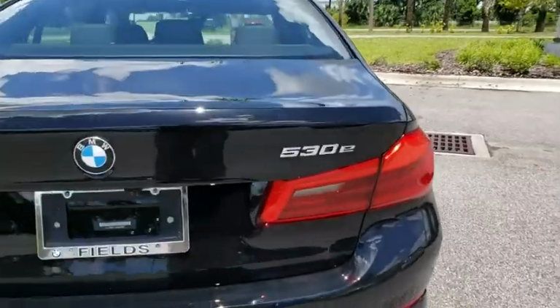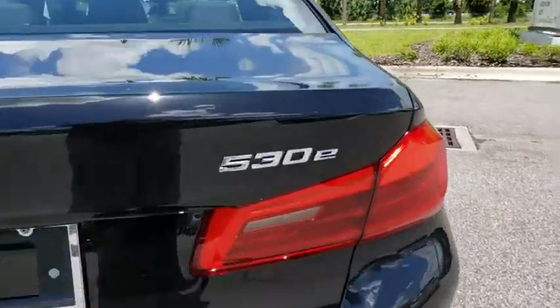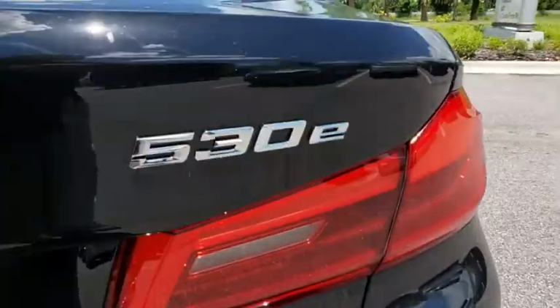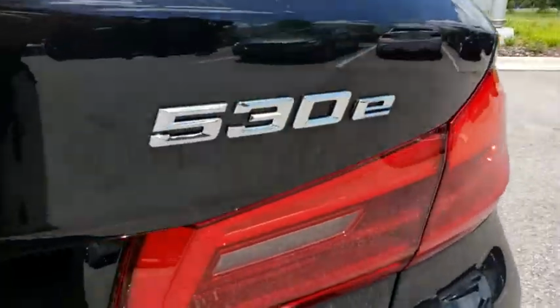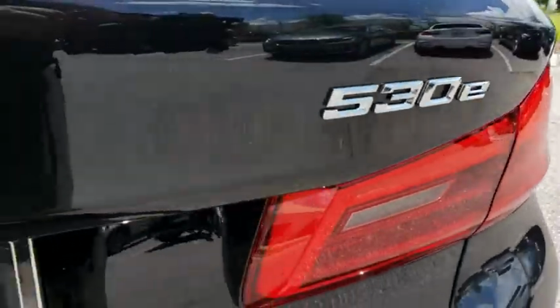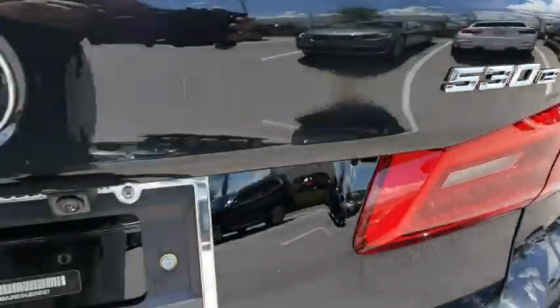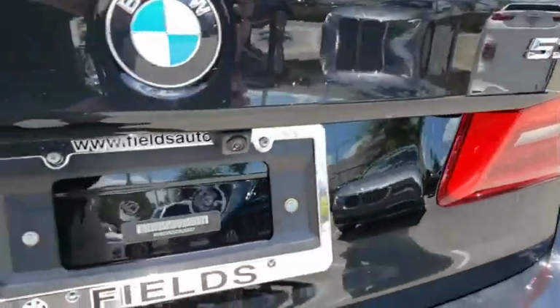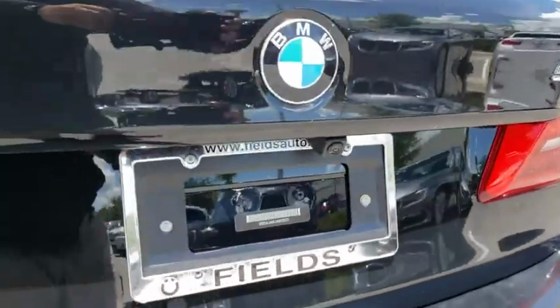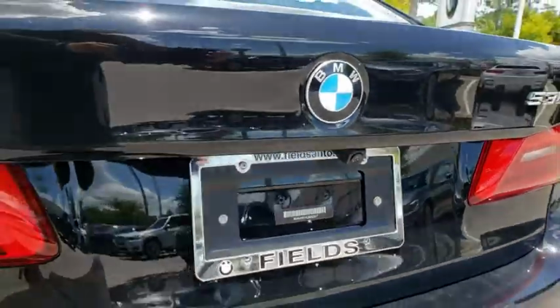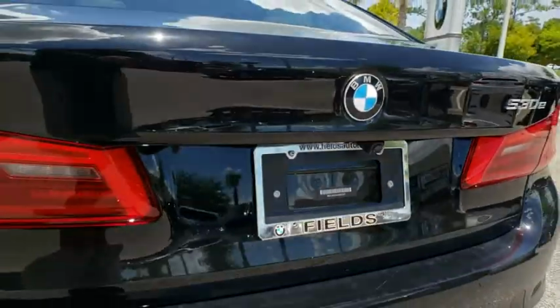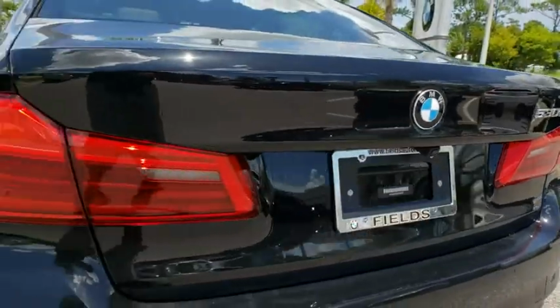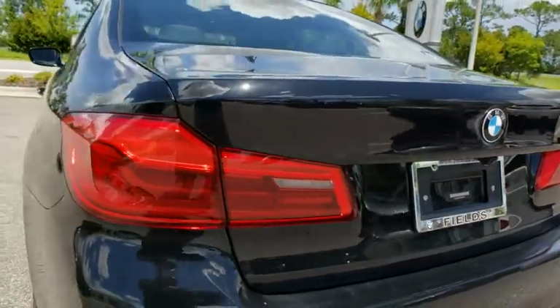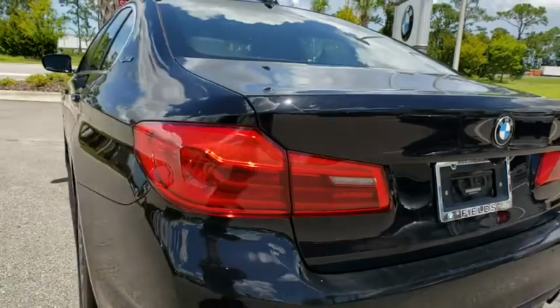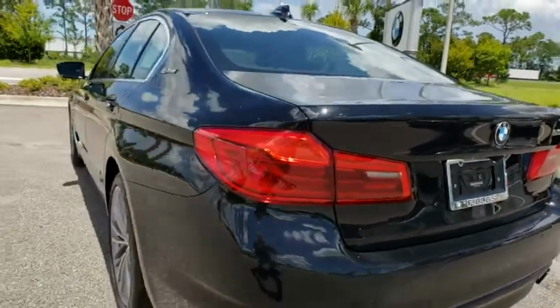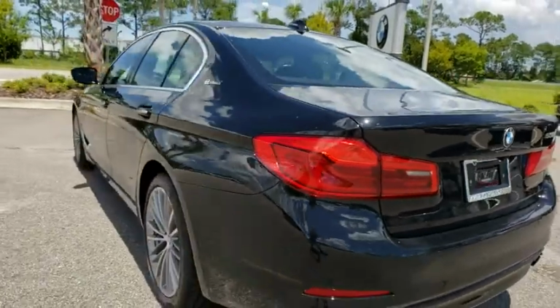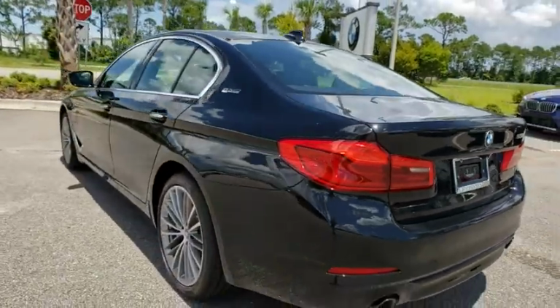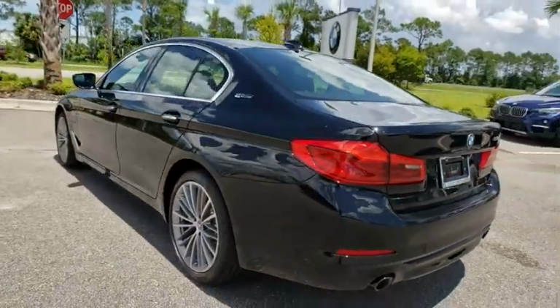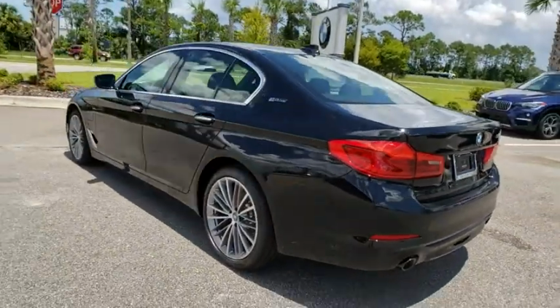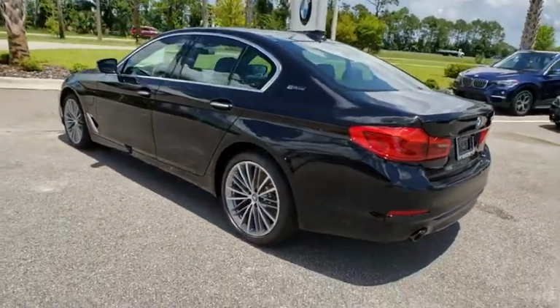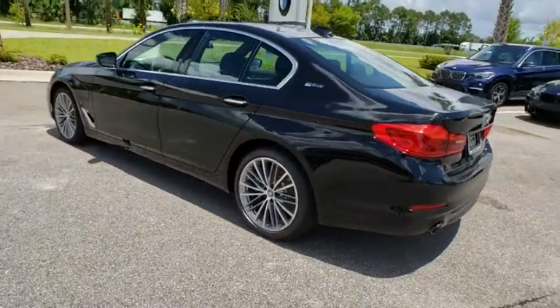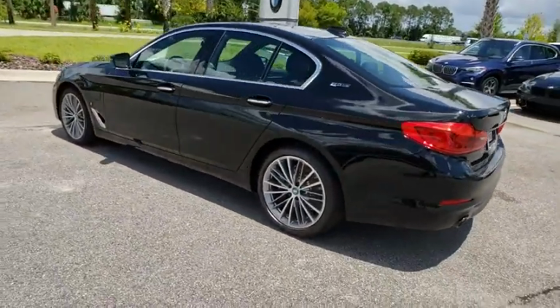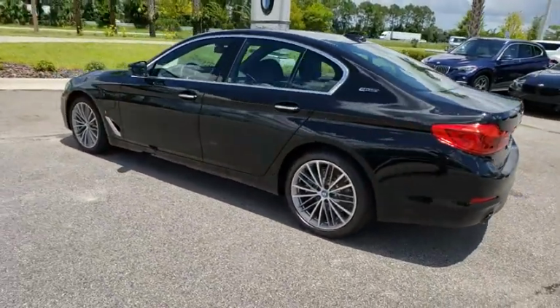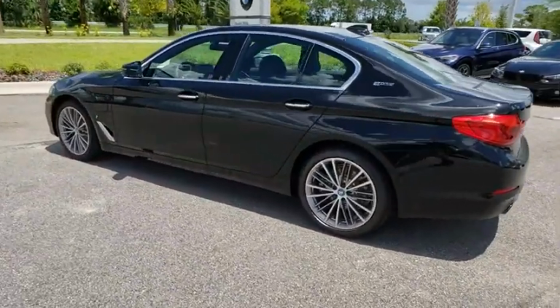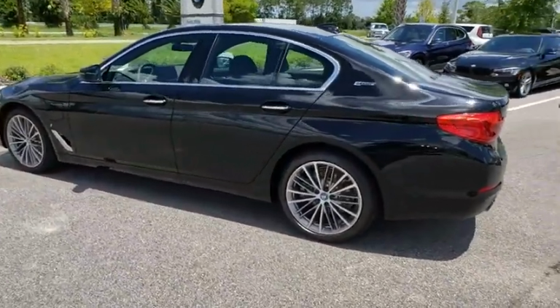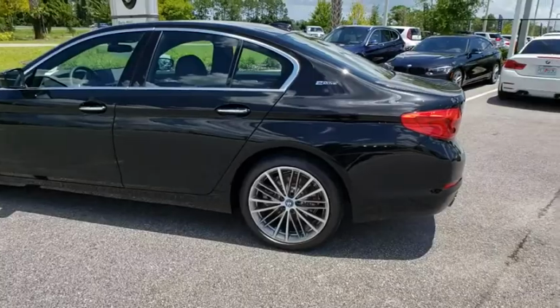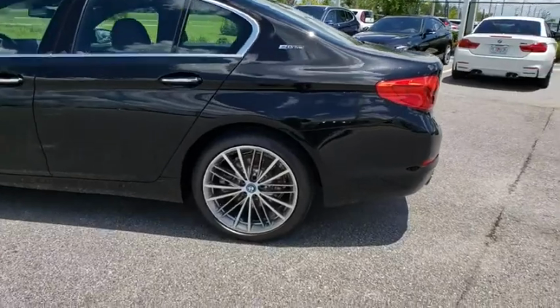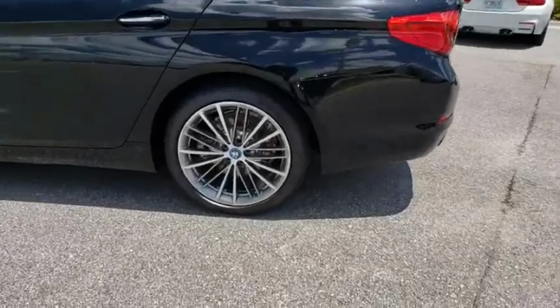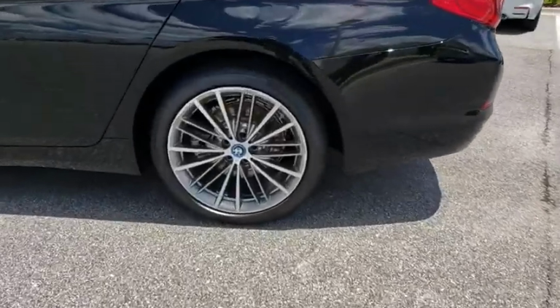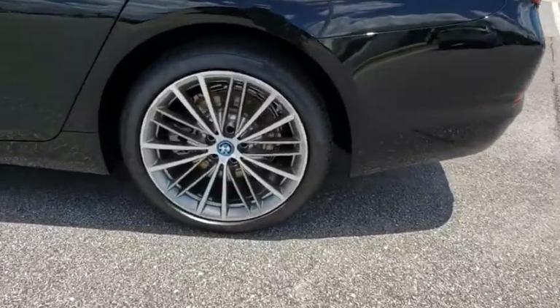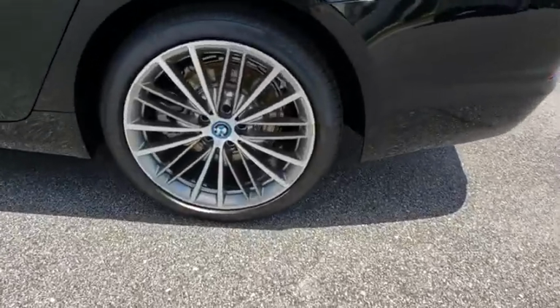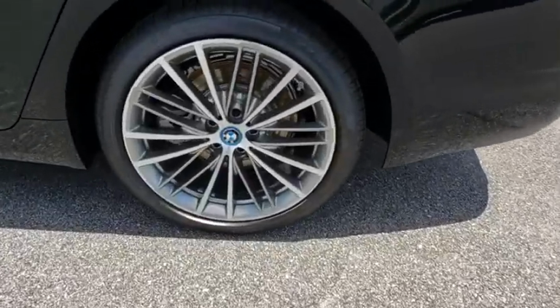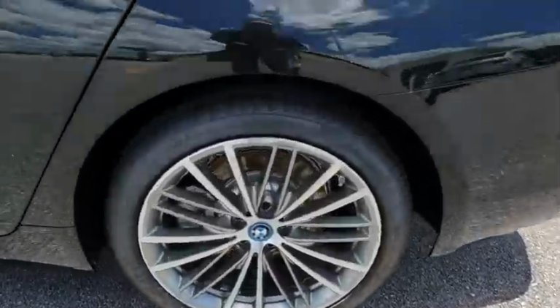Bluetooth, leather wrapped steering wheel, adjustable steering wheel, power steering, aluminum wheels, auto dimming rear view mirror, cruise control, hard disk drive media storage, keyless start, floor mats, four wheel disc brakes.